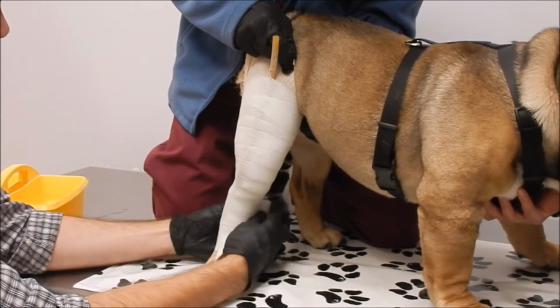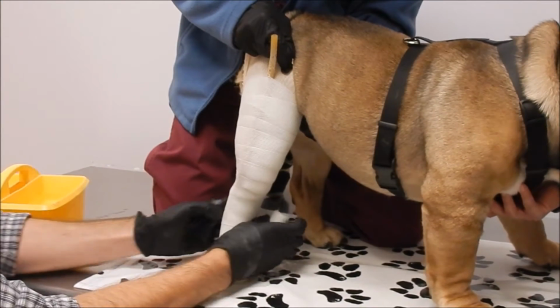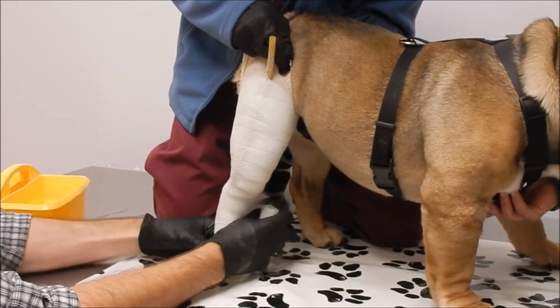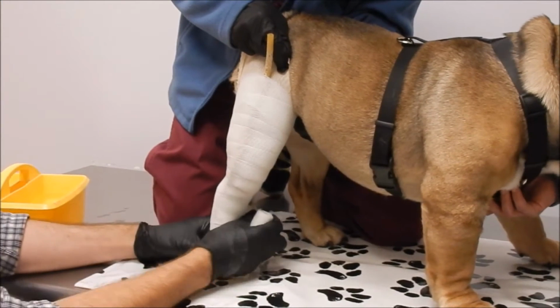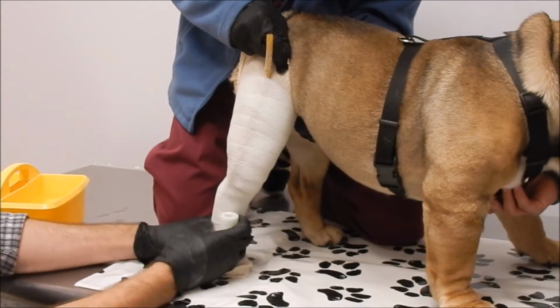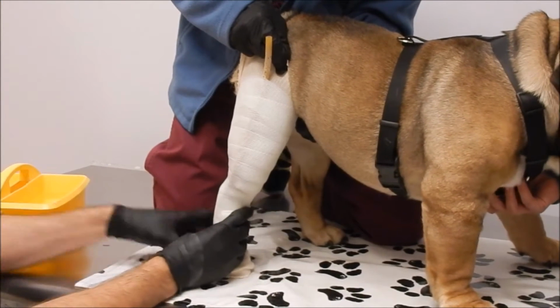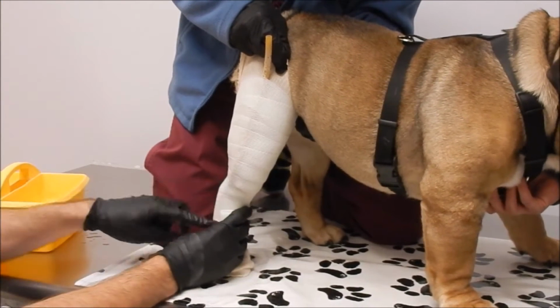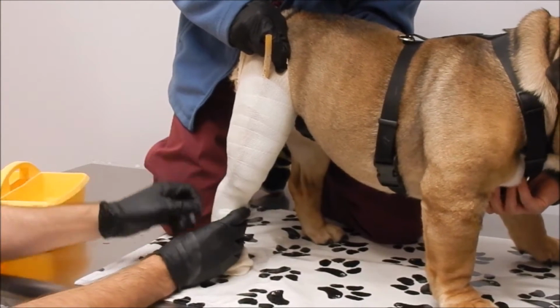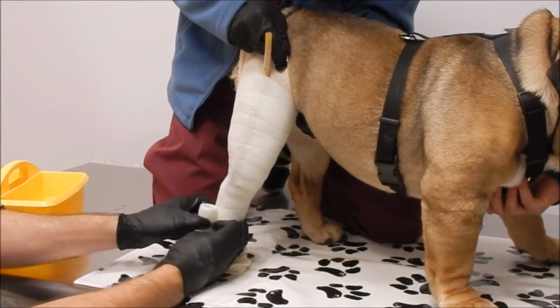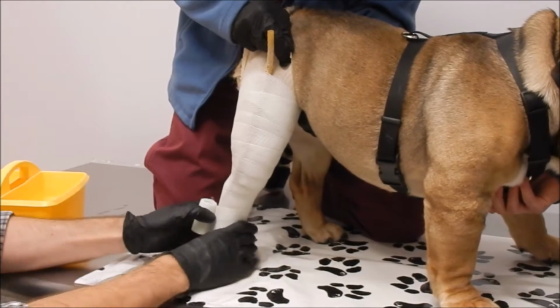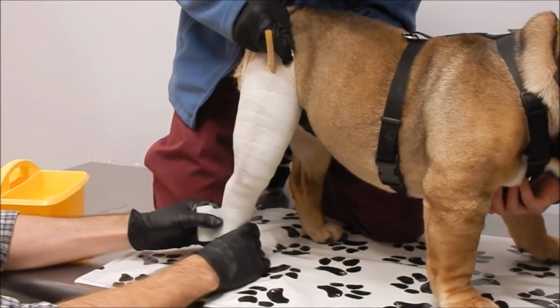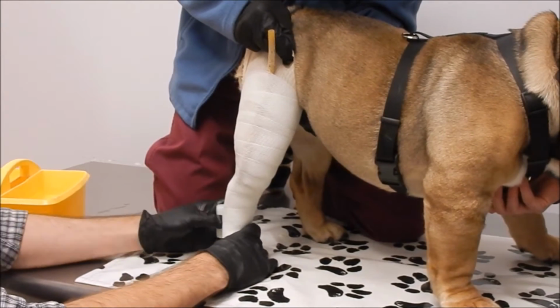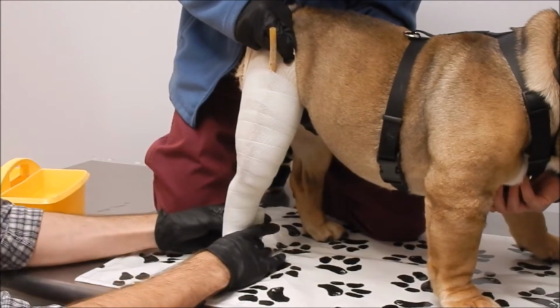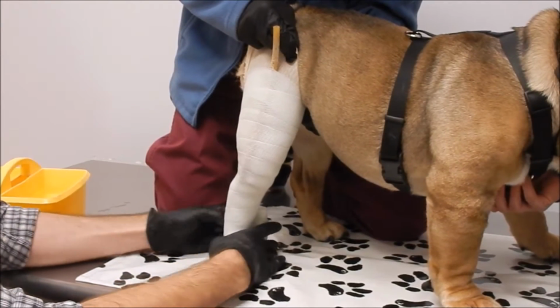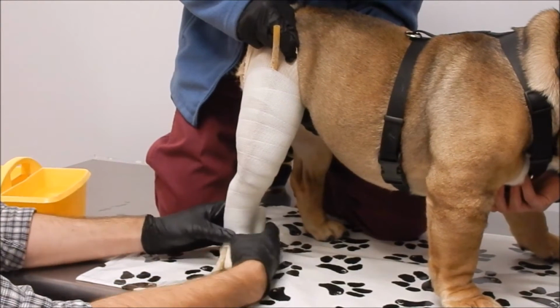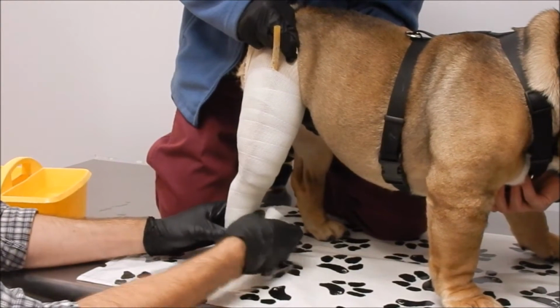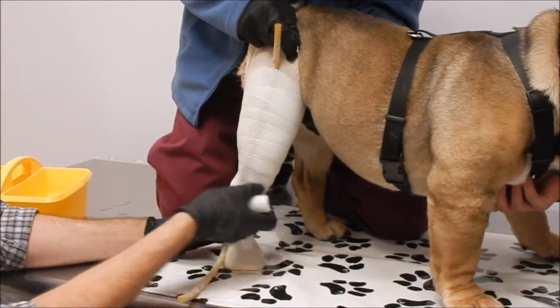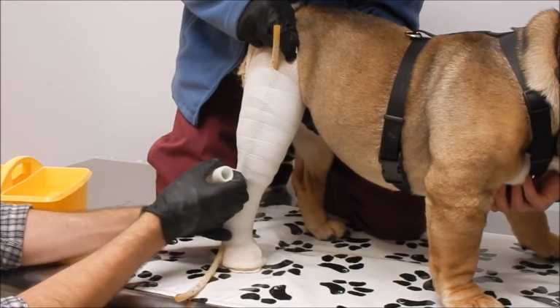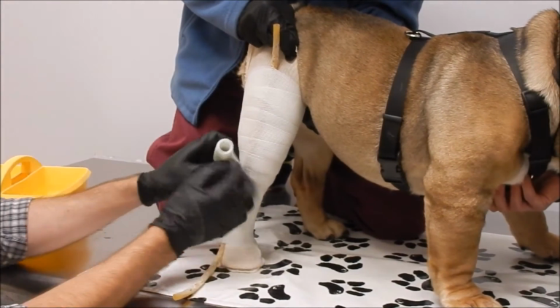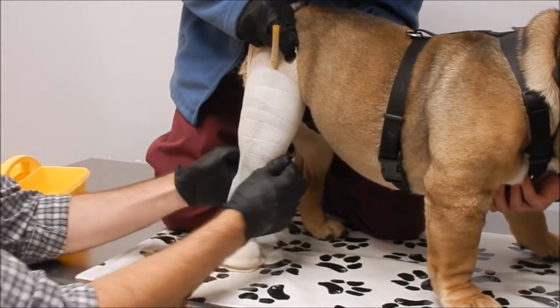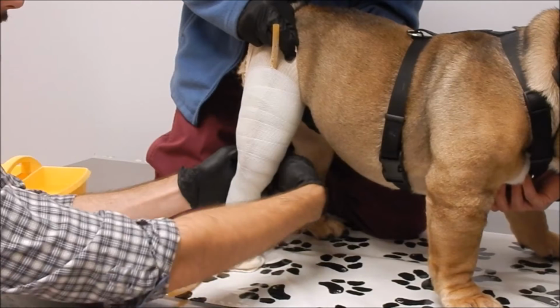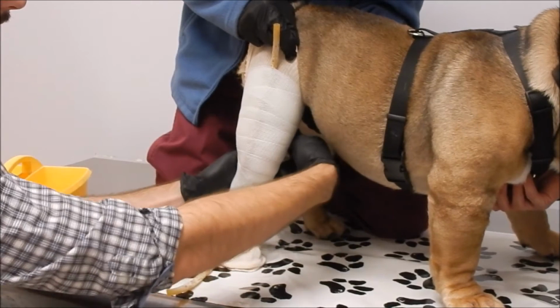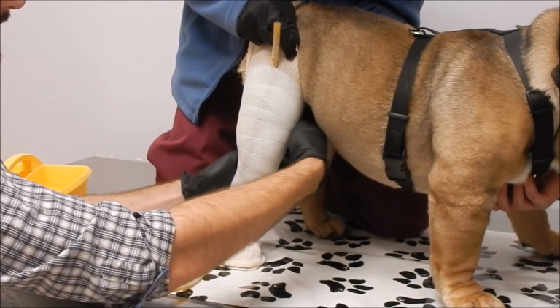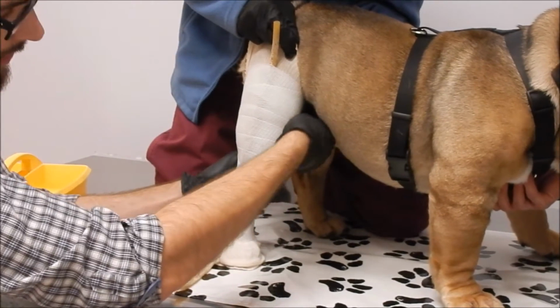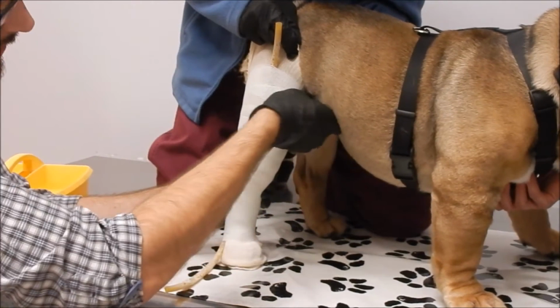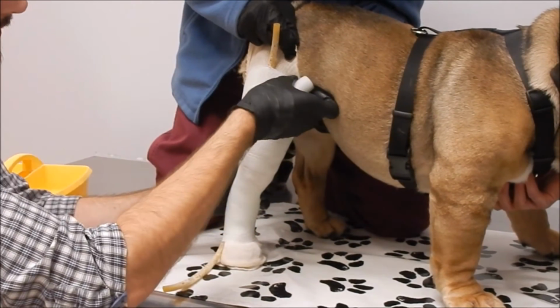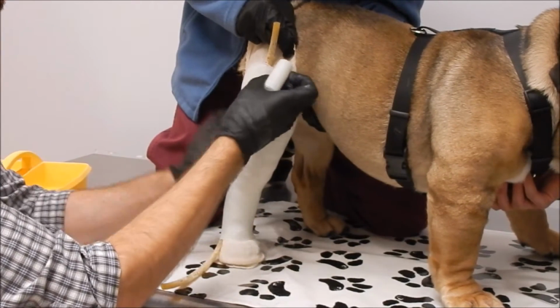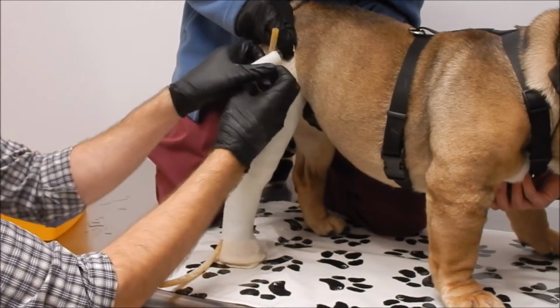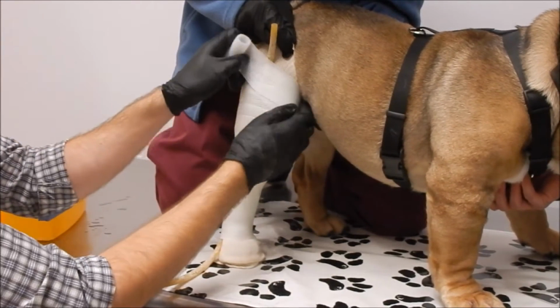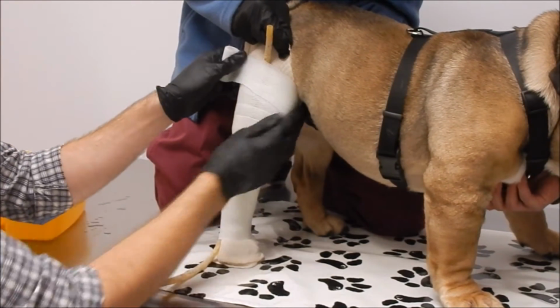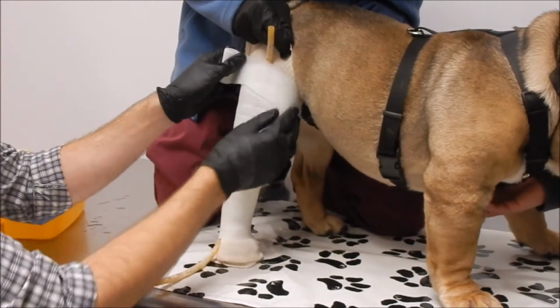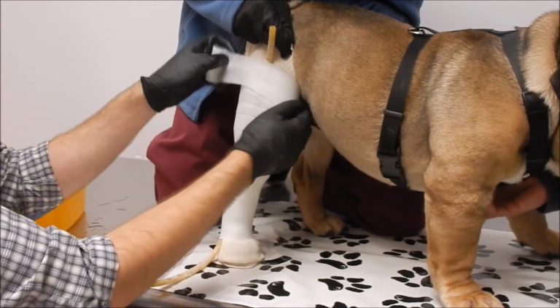For Zeus, I want to make sure I have a good angle at his hock. If the hock was too straight, it'd be really tough to make our brace. I'm going to get good definition of his quadricep.